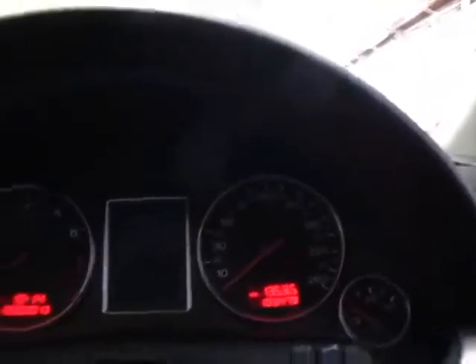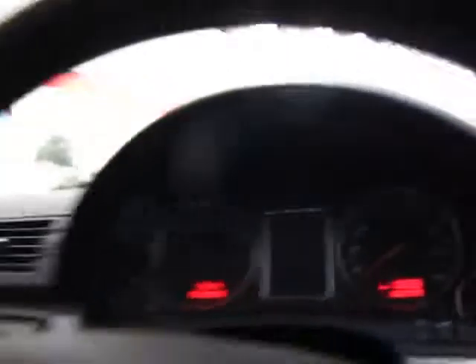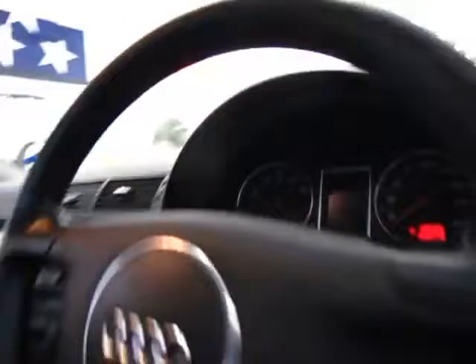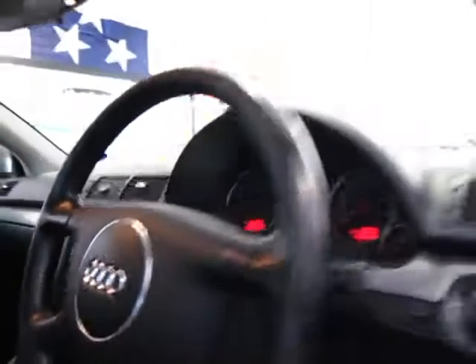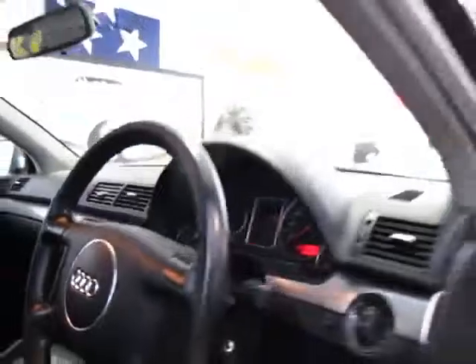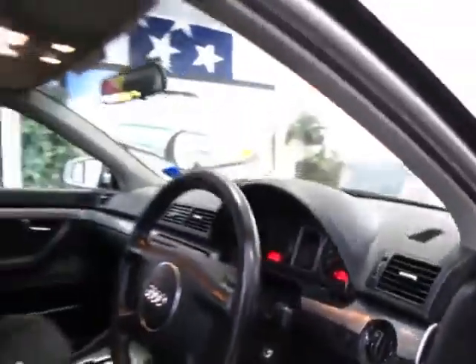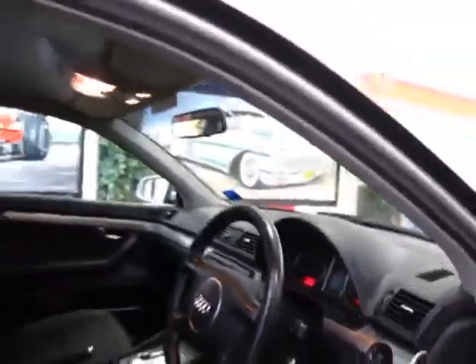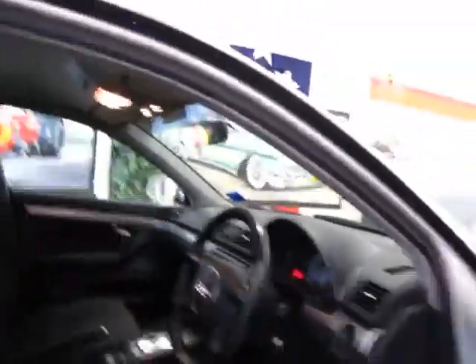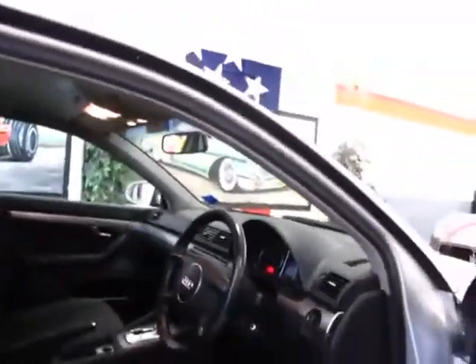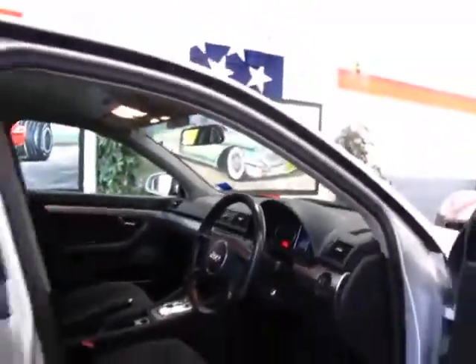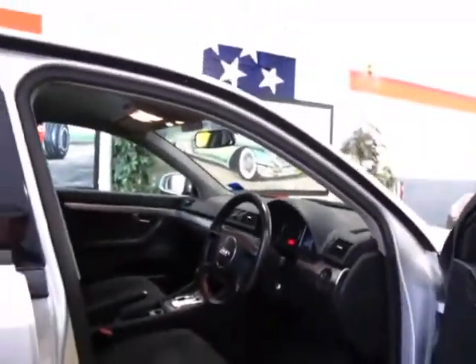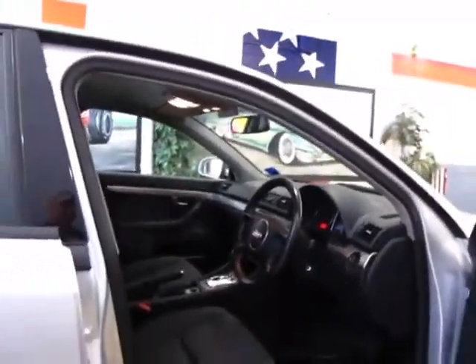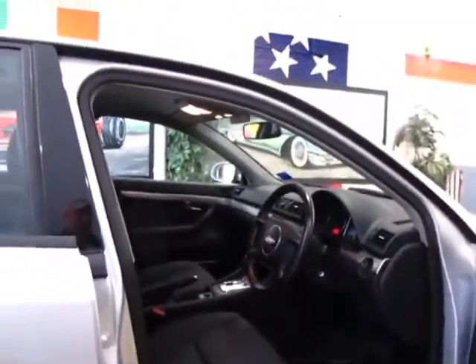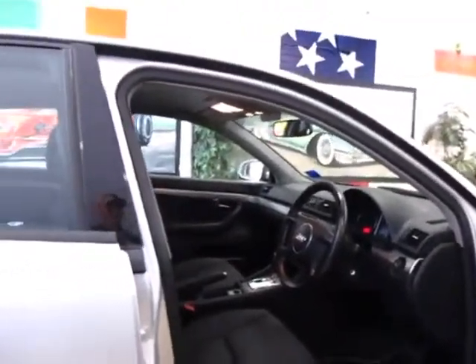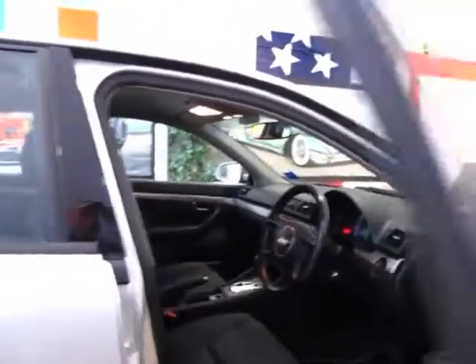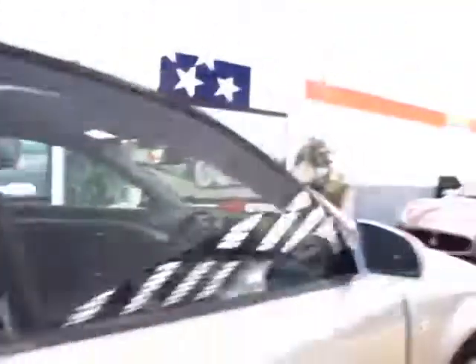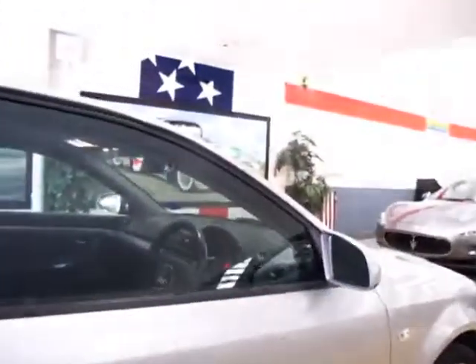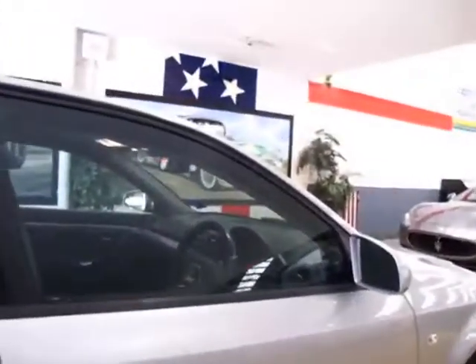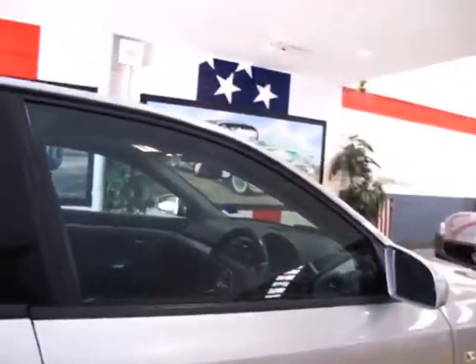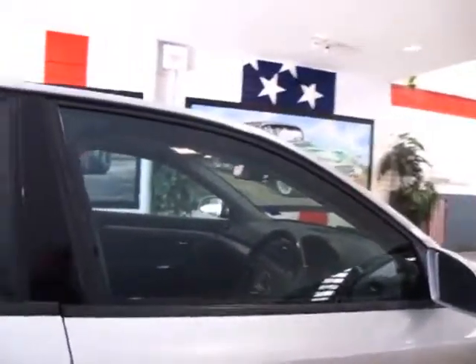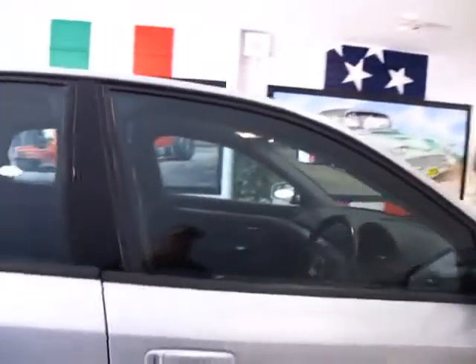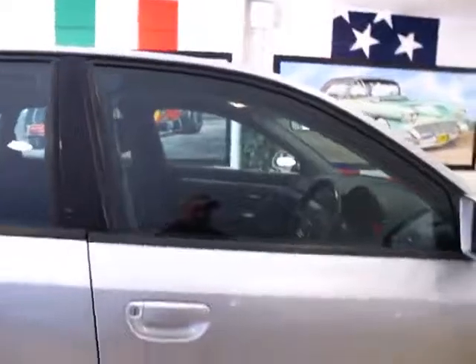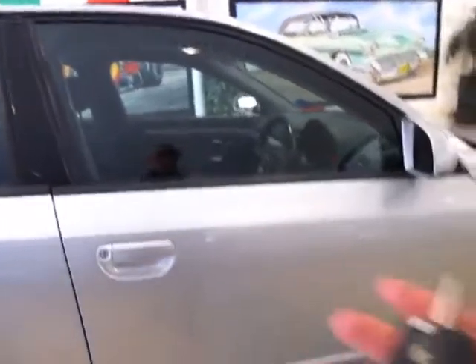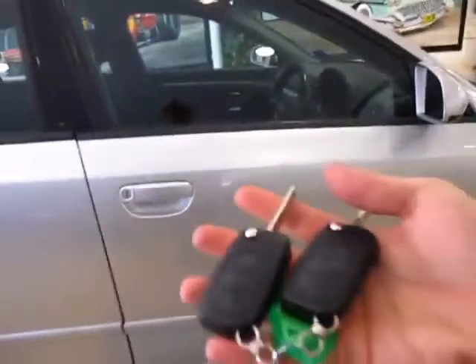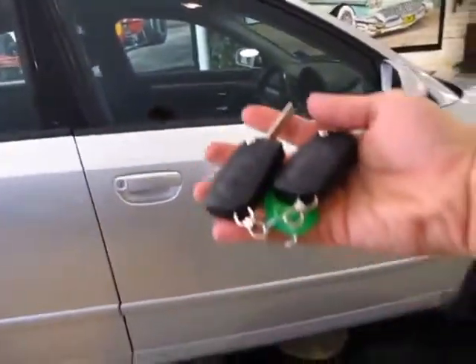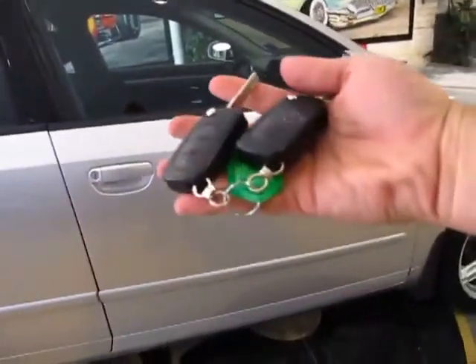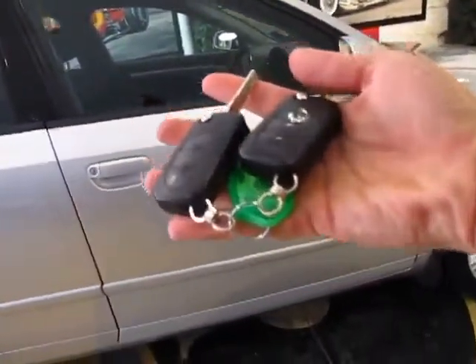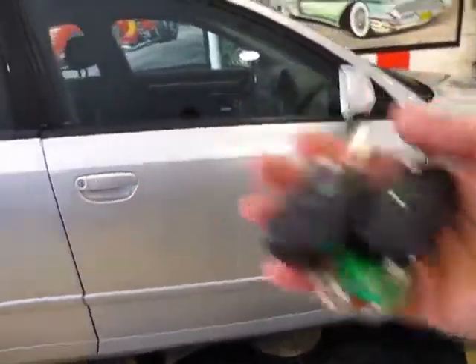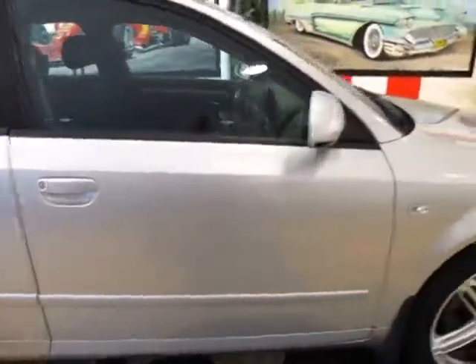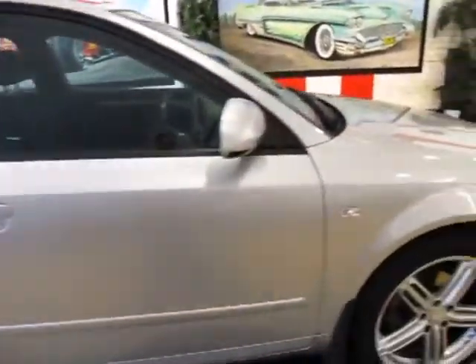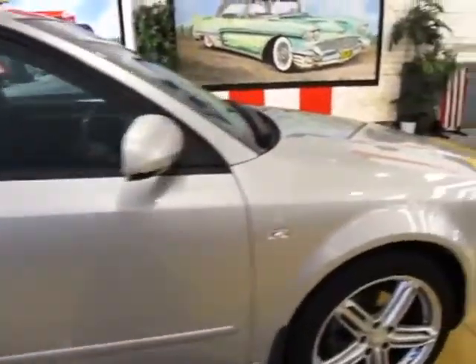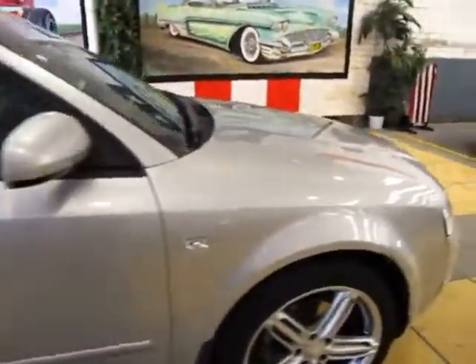103,000 kilometres, air conditioning, power steering, log books. And you'll see here it's got obviously the two remote control keys.